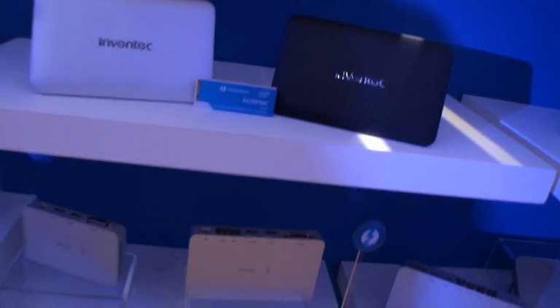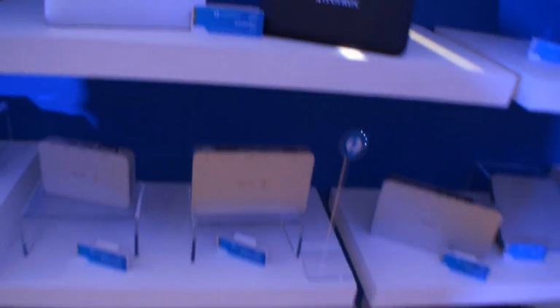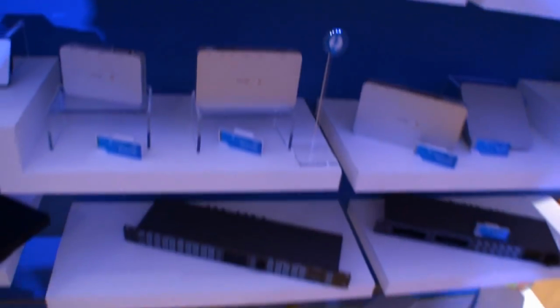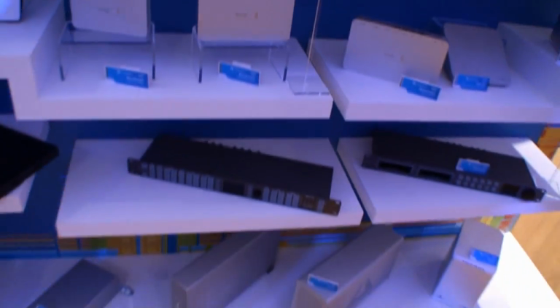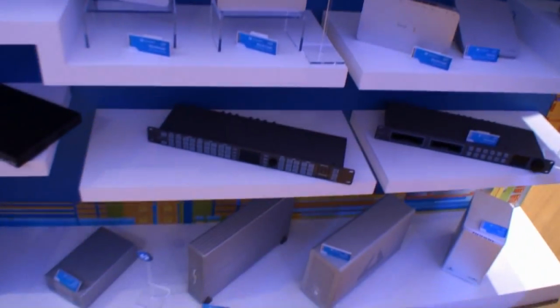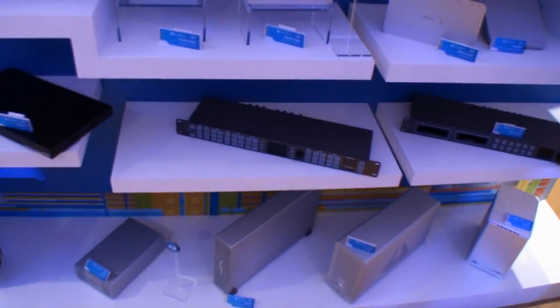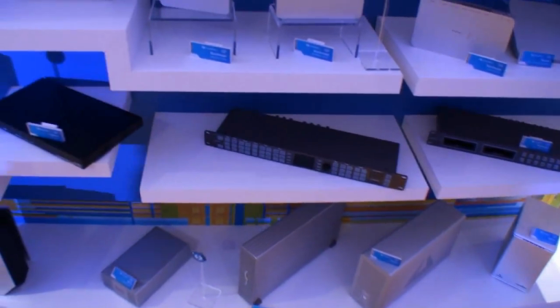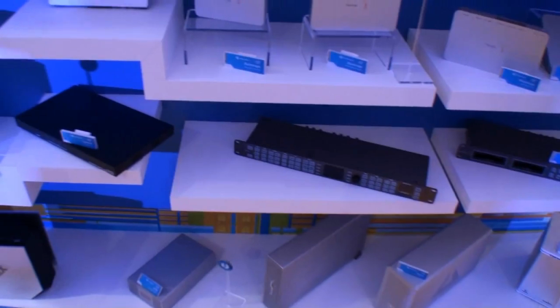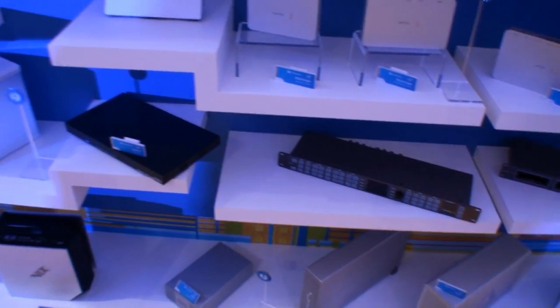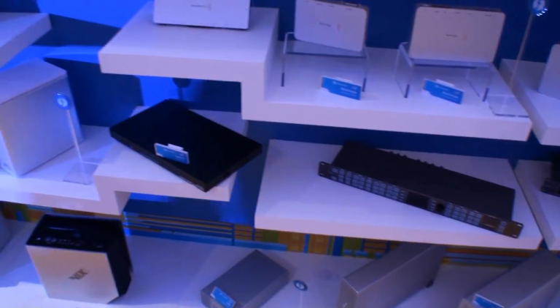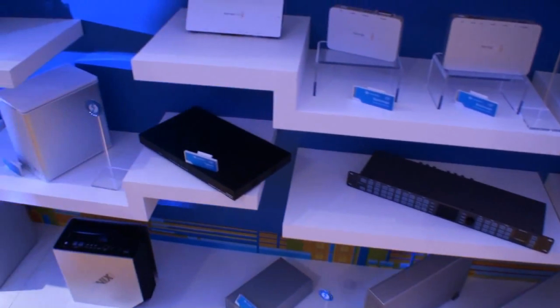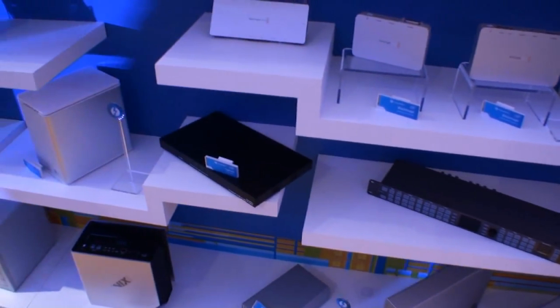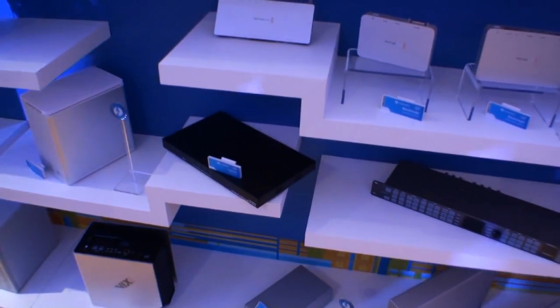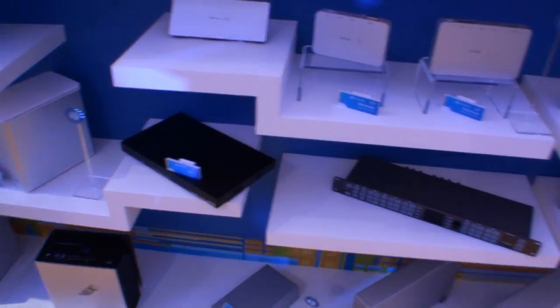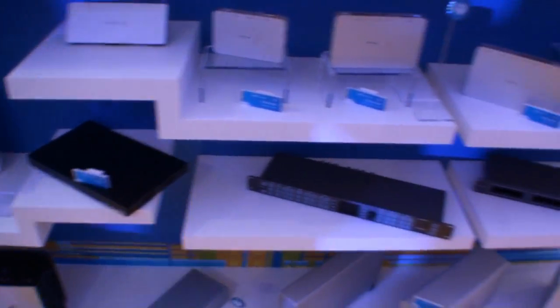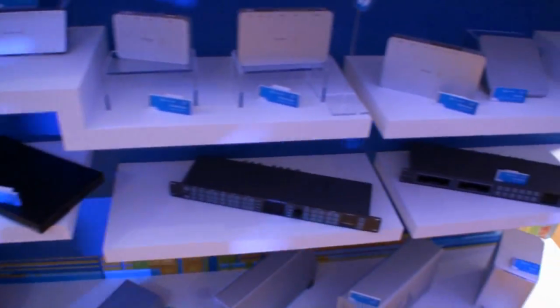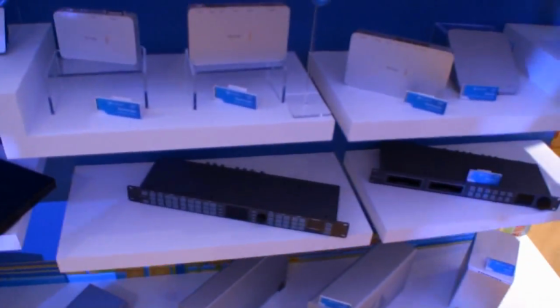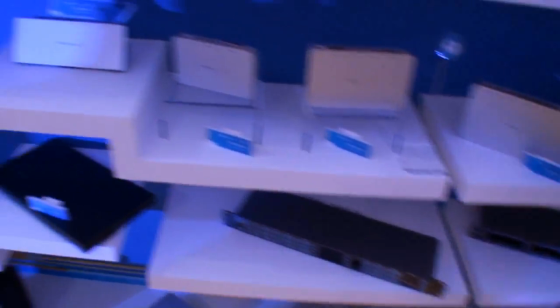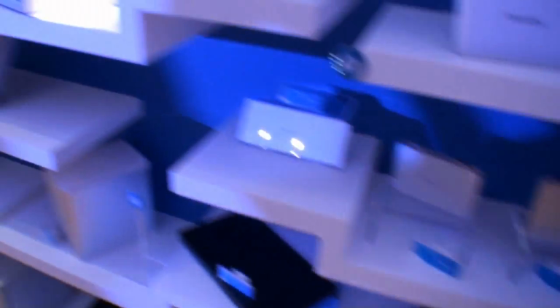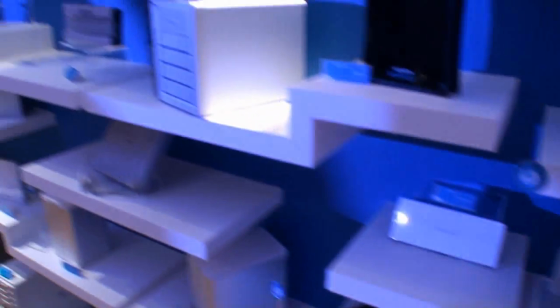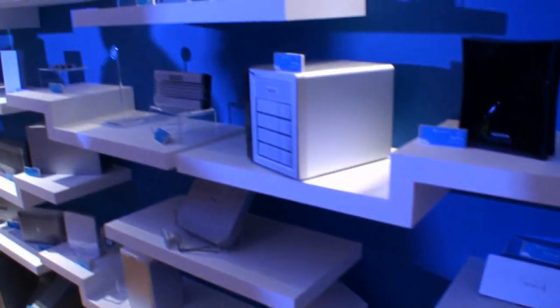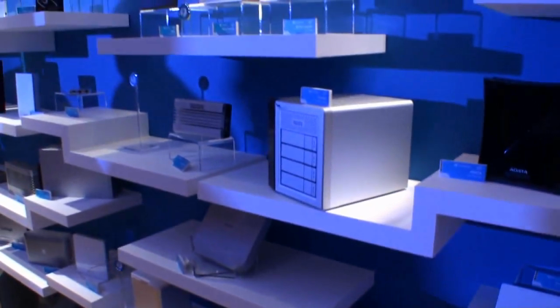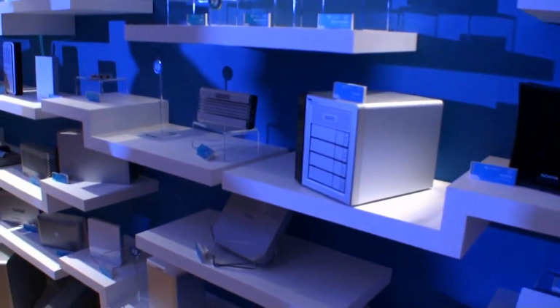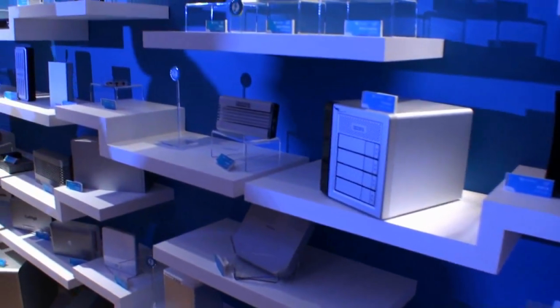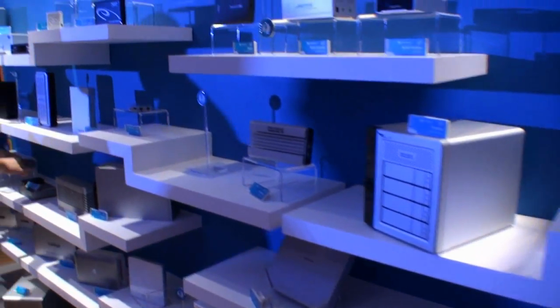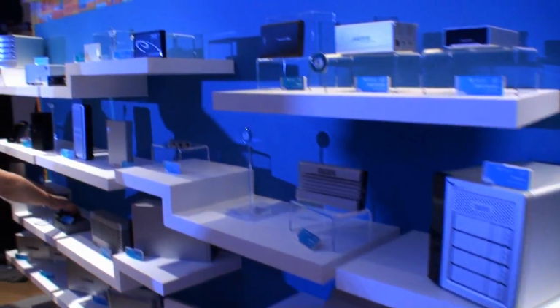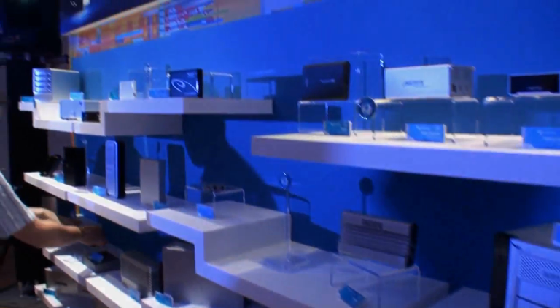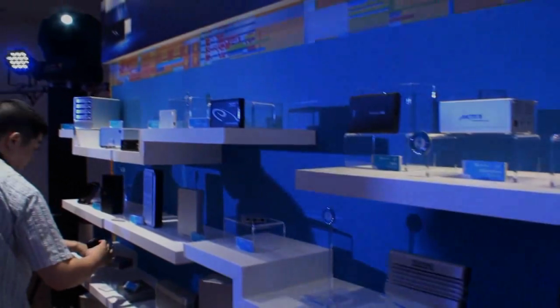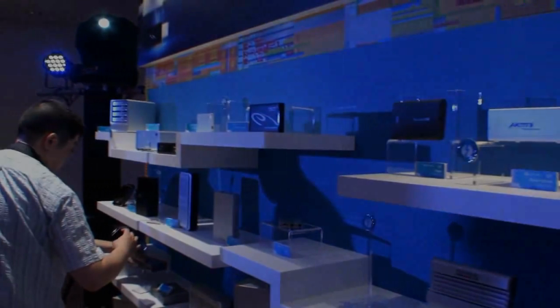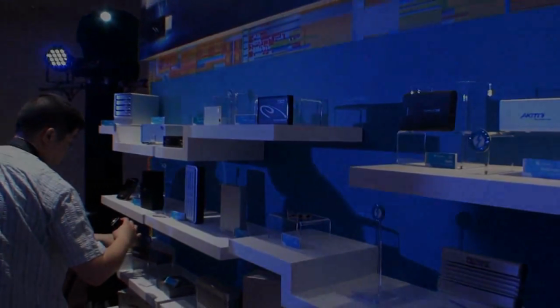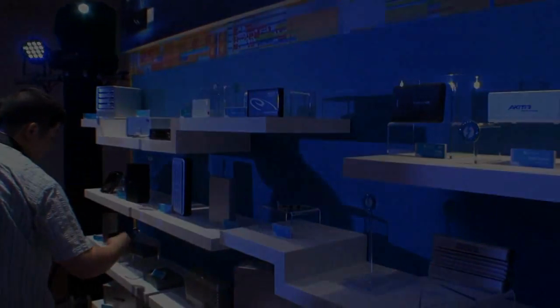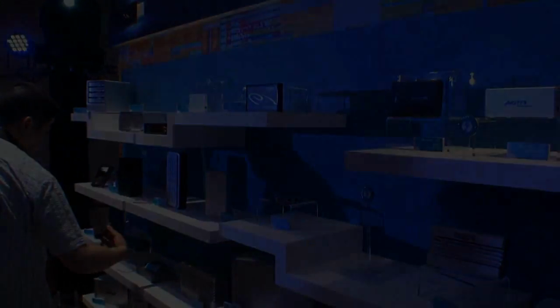Down here there's some enterprise perks. And we'll take you over and have a look at some of the motherboards now.